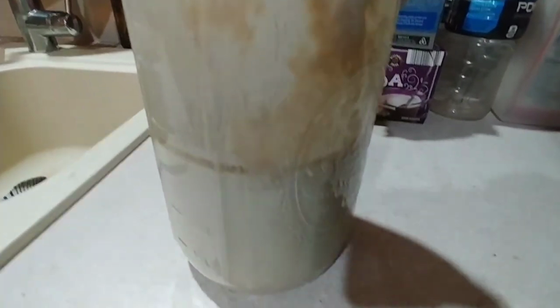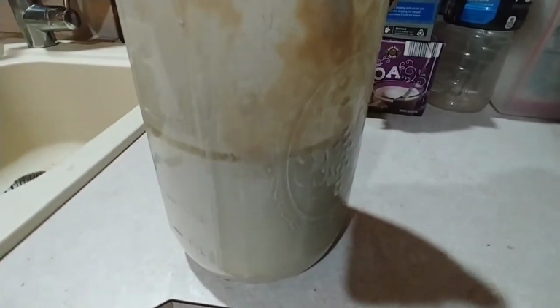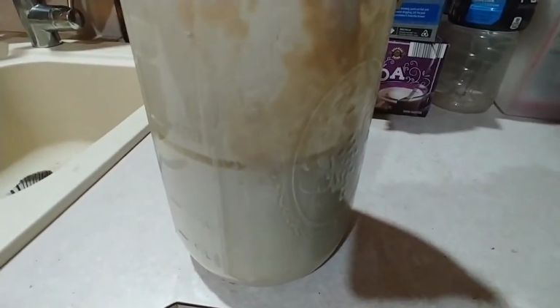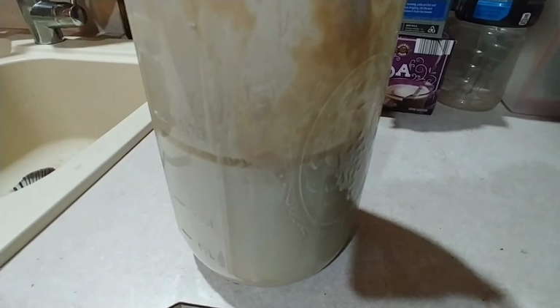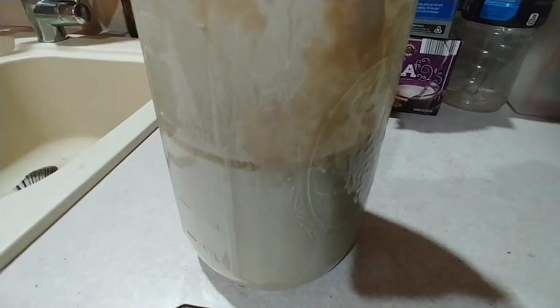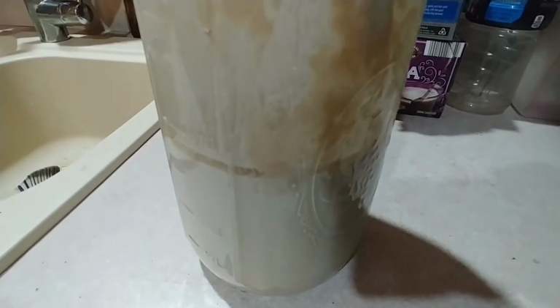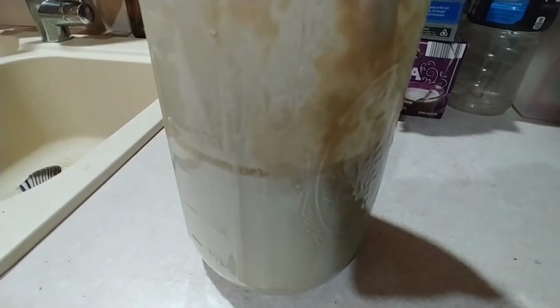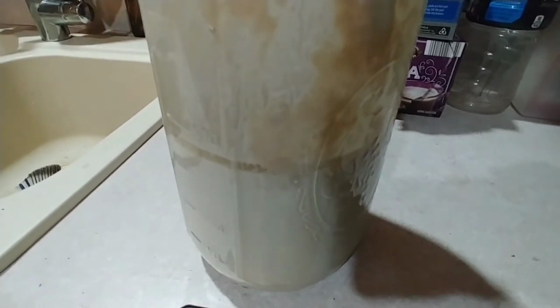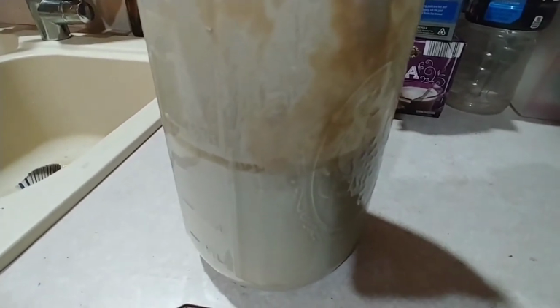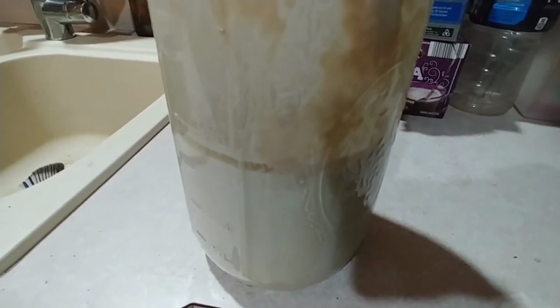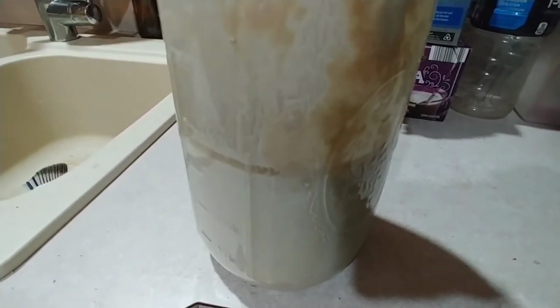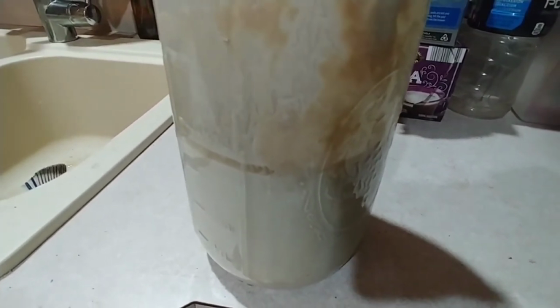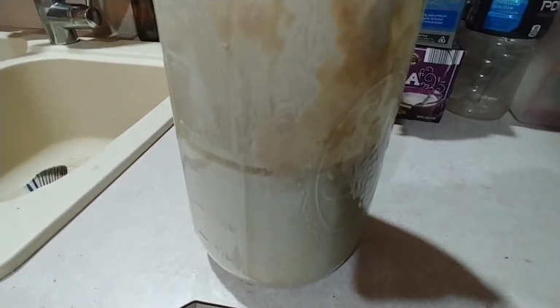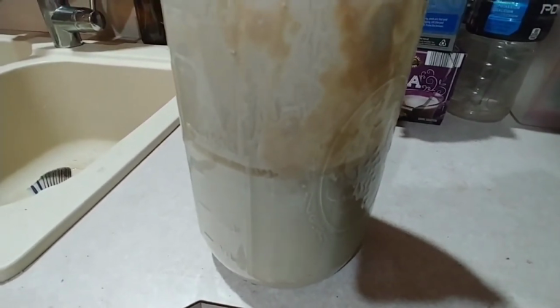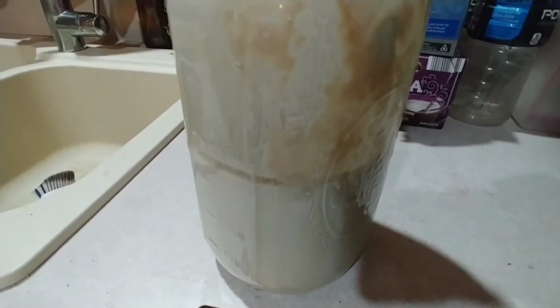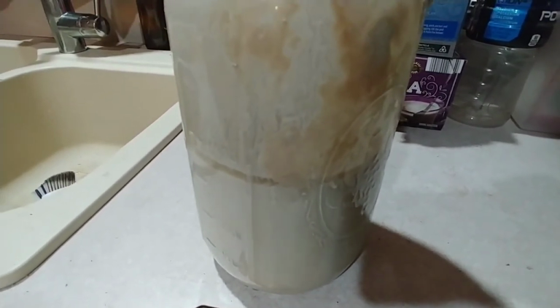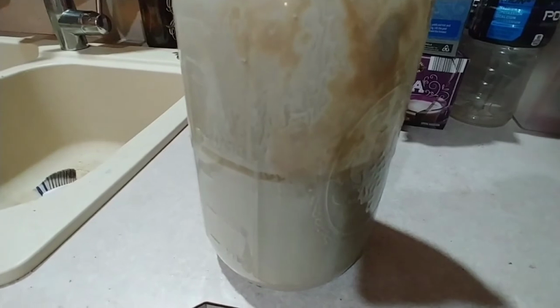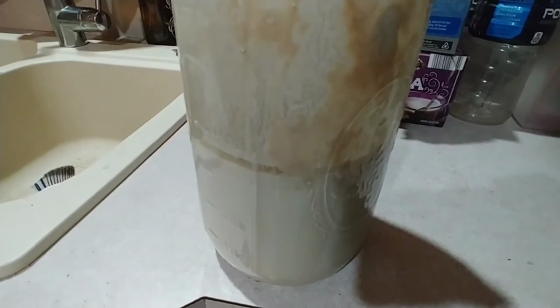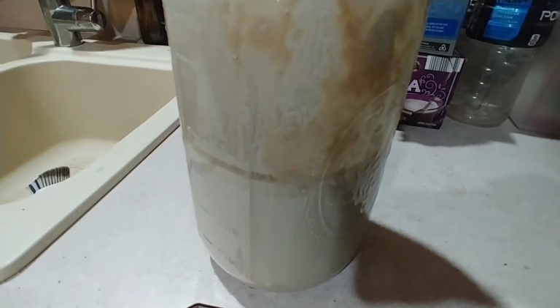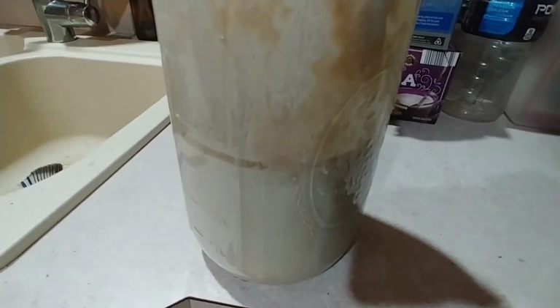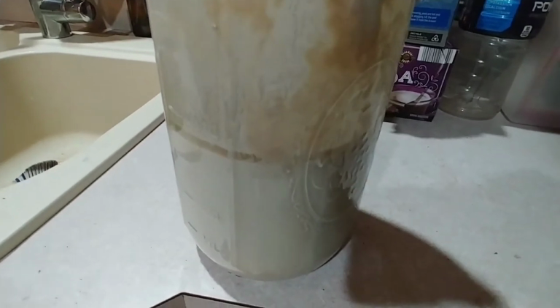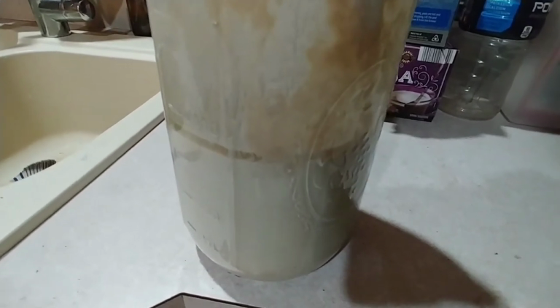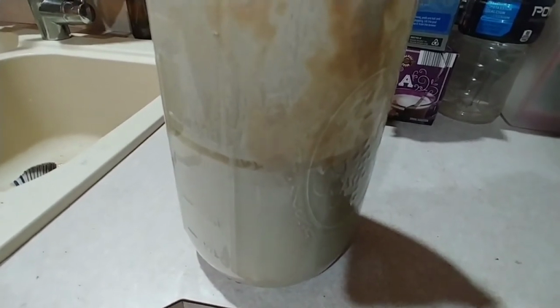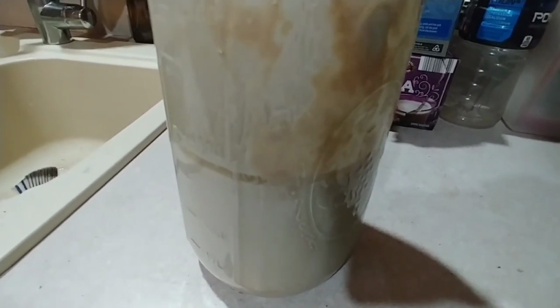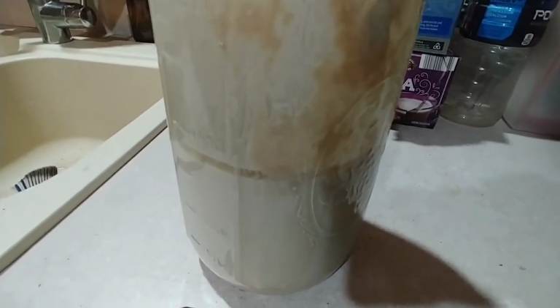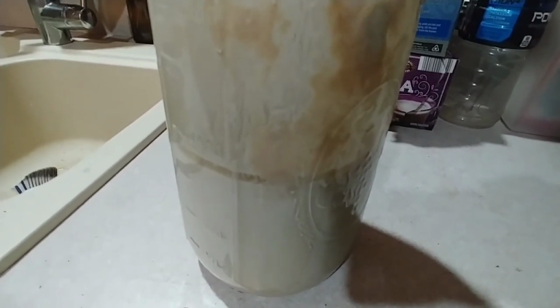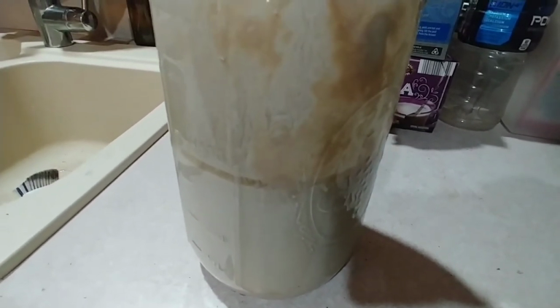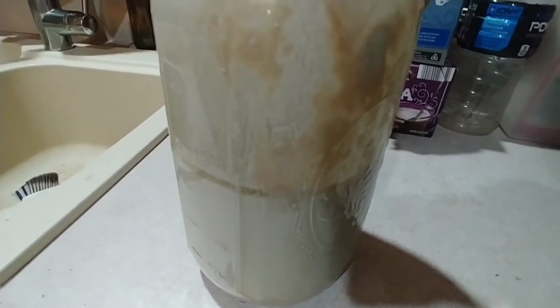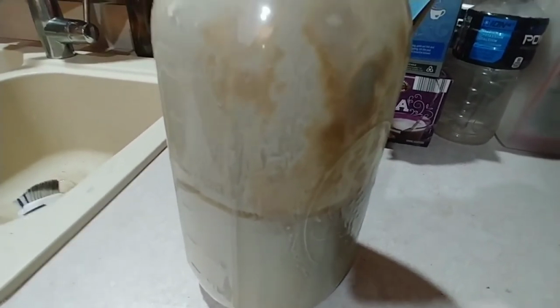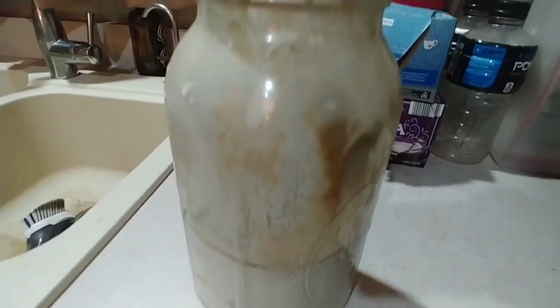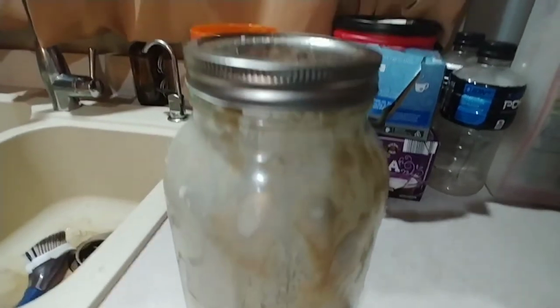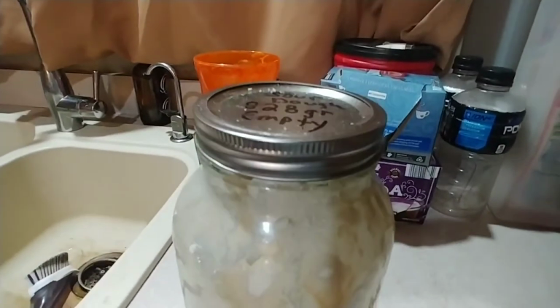I have gone three or four months at a time without feeding my other one and it always snaps back. Usually not on the first feeding, but by the second feeding it'll start to show bubbles again. So we'll see how this goes.